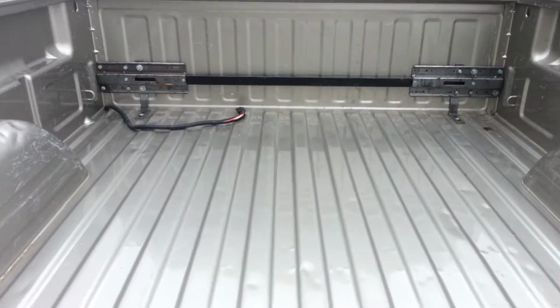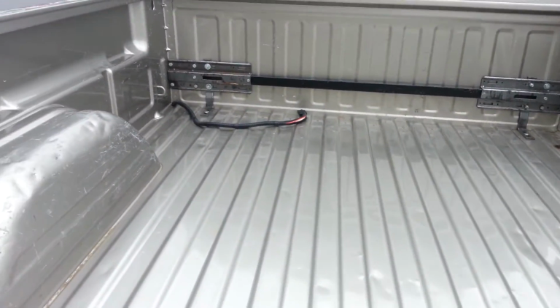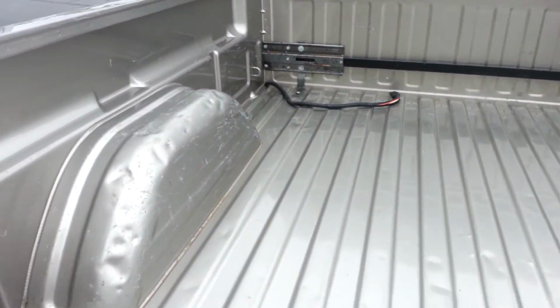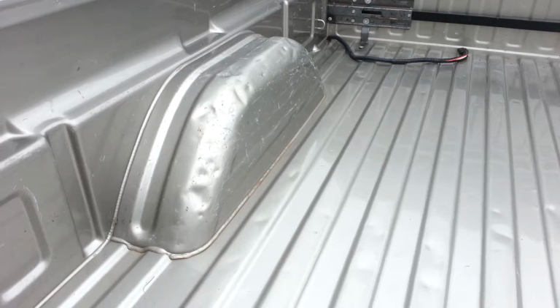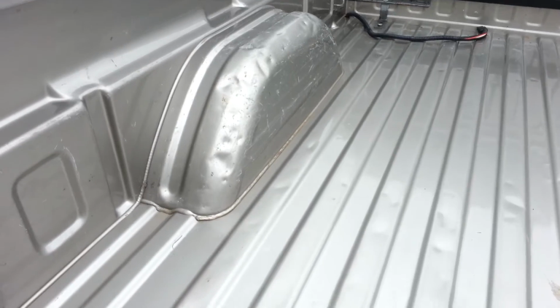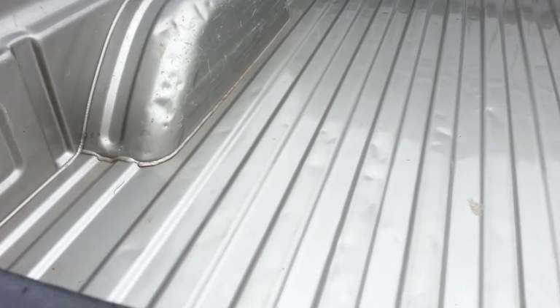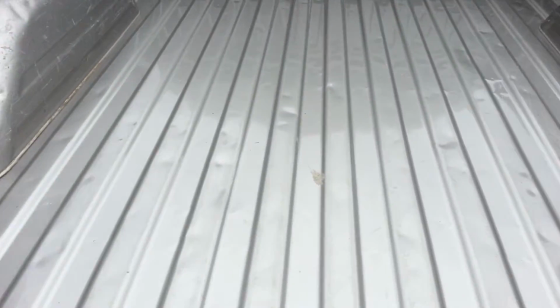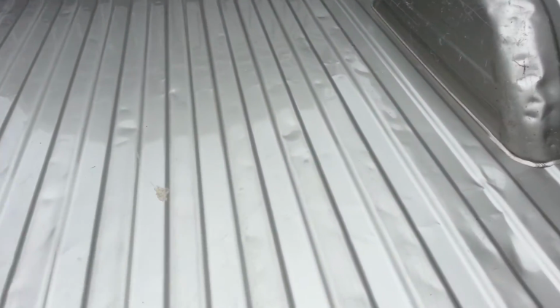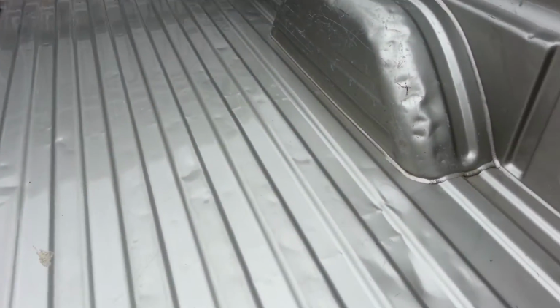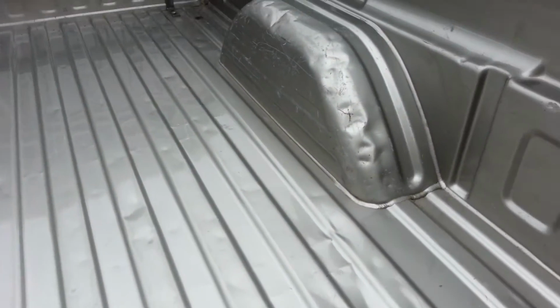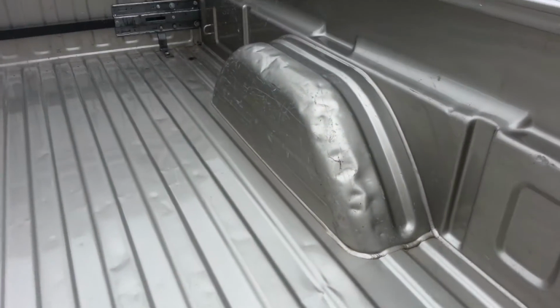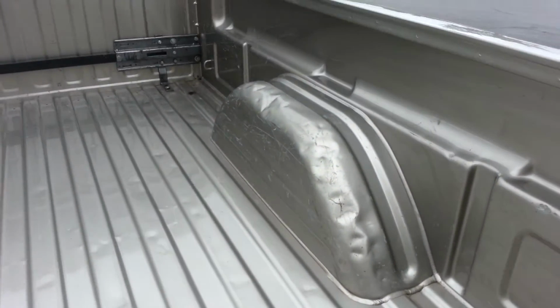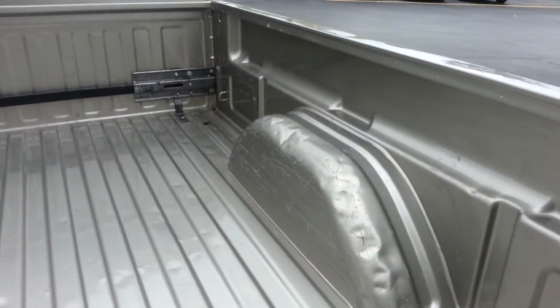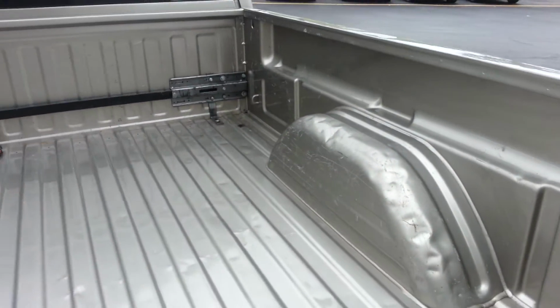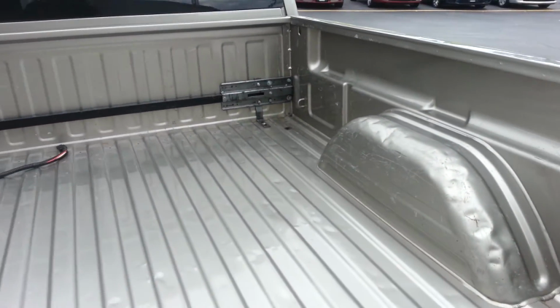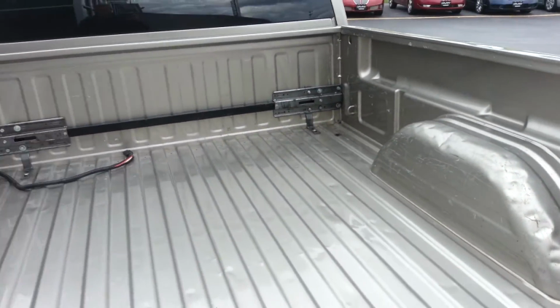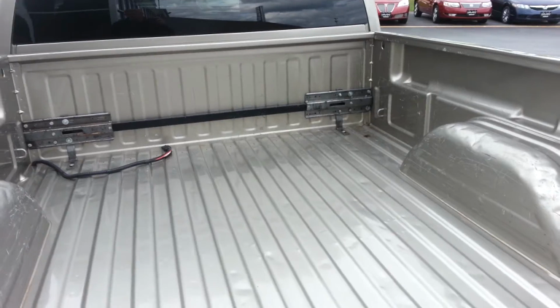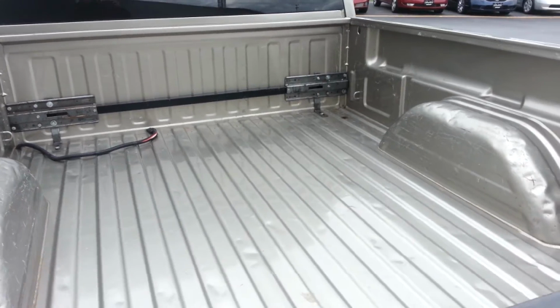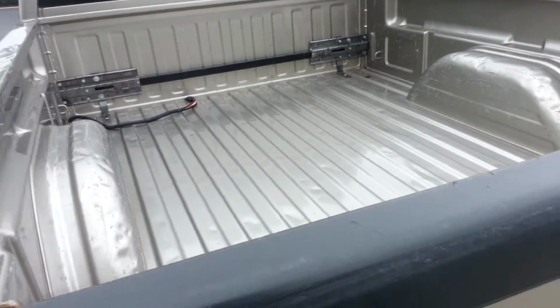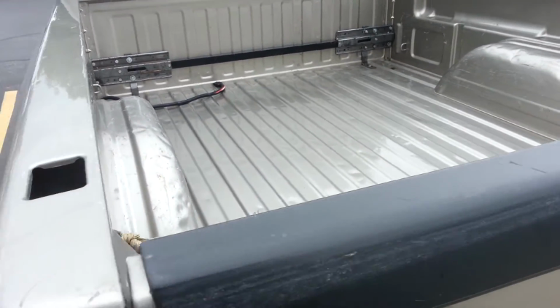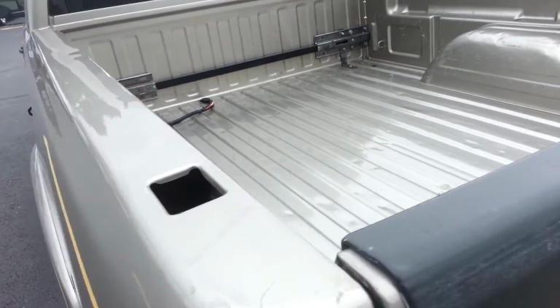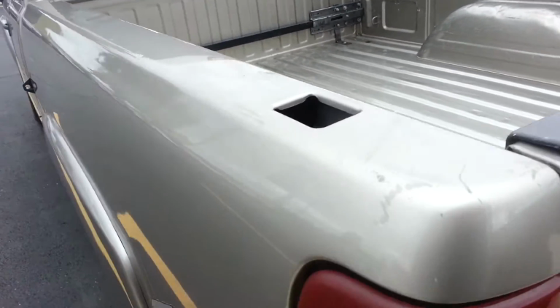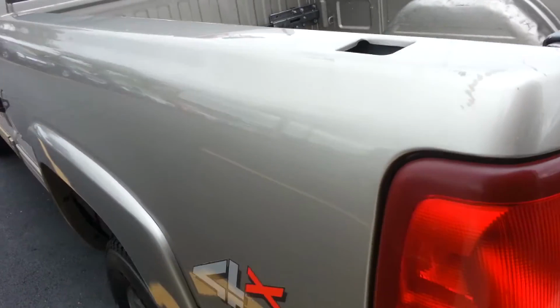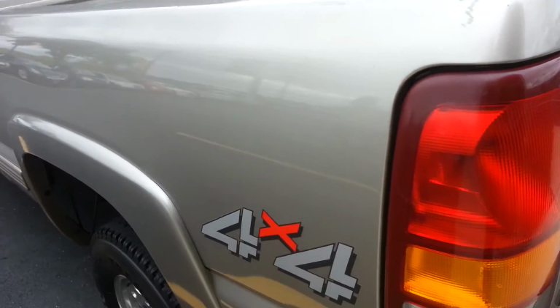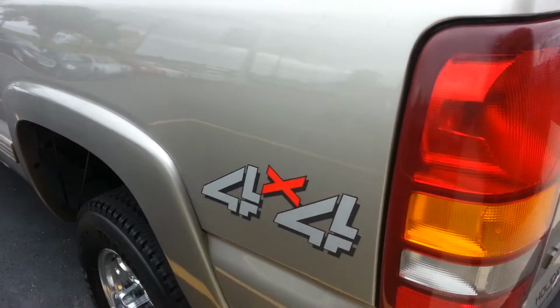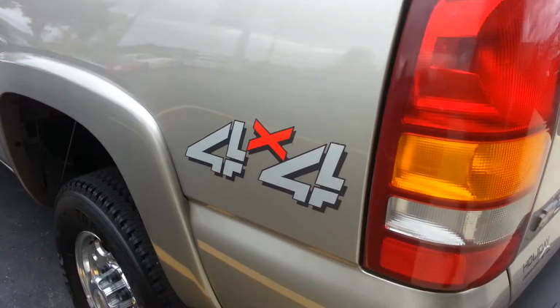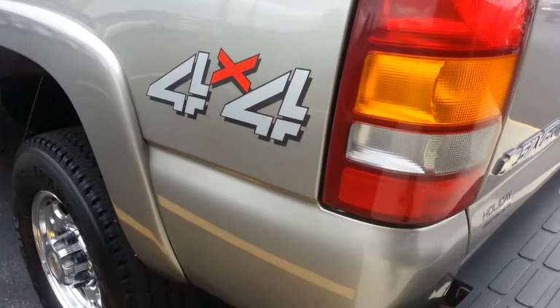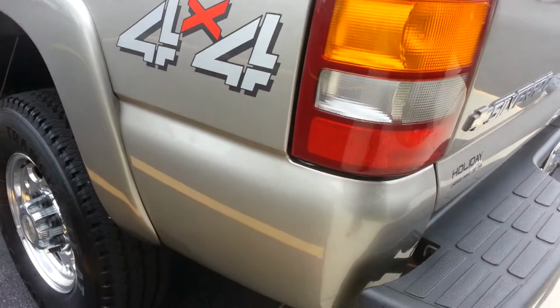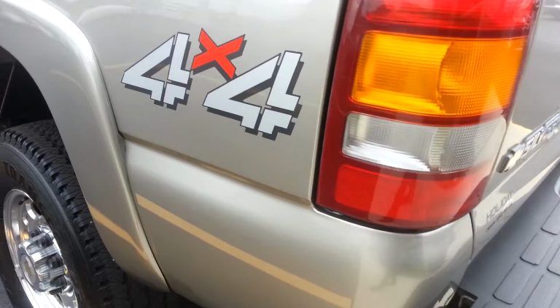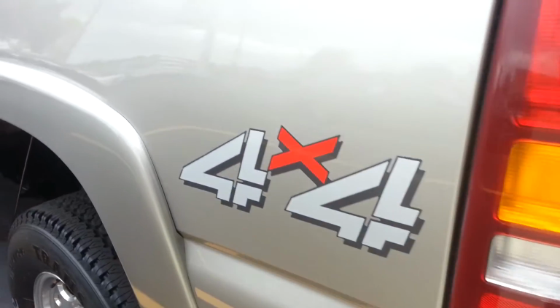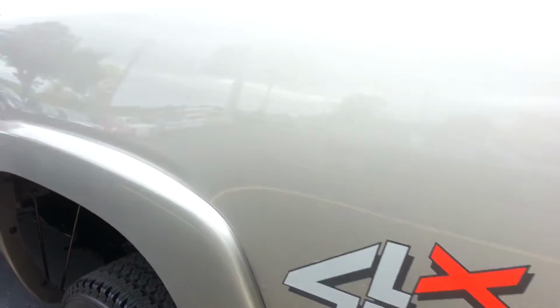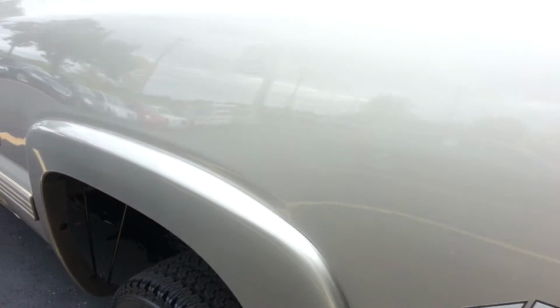The bed does have some dents and dings in it, but it's a truck bed — that's what they're made for. Down this side of the truck it's just as clean as the other side.